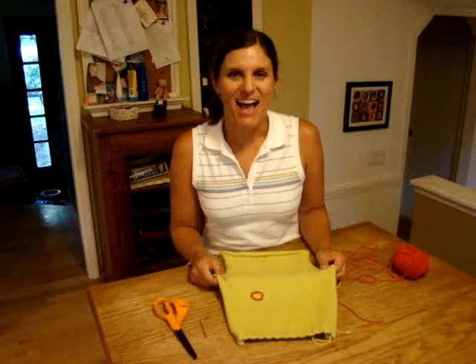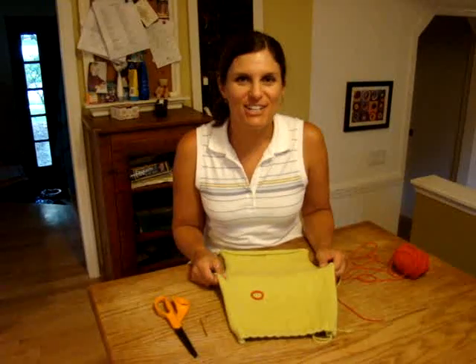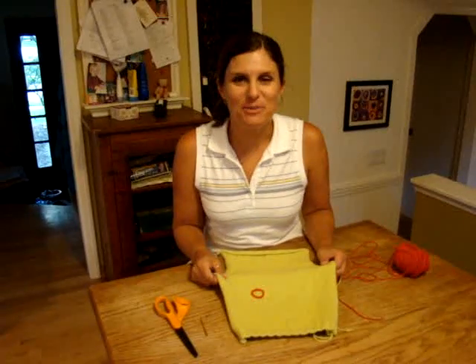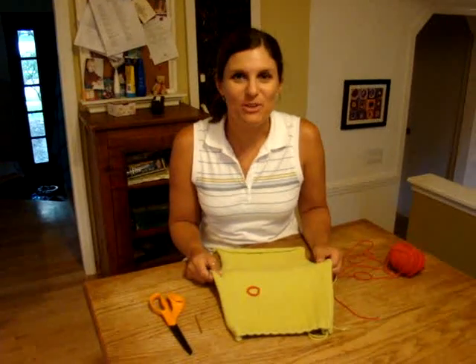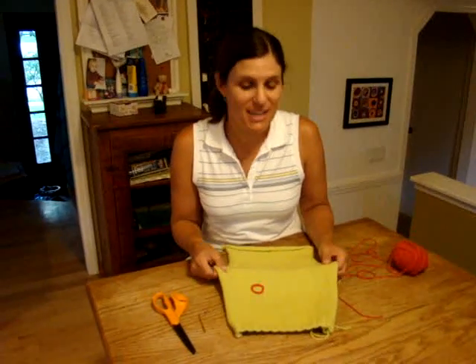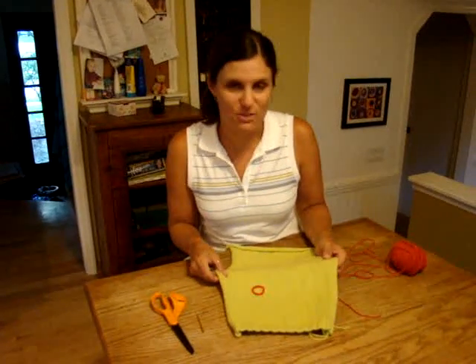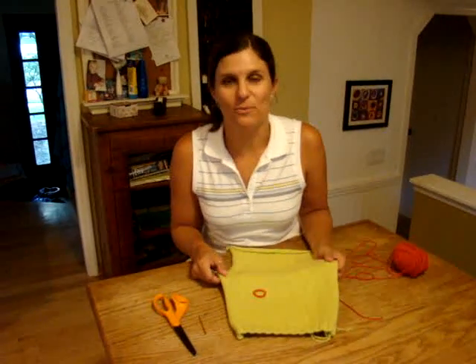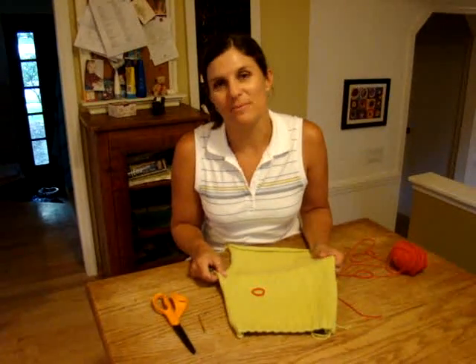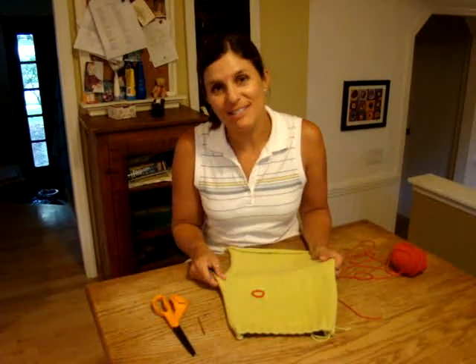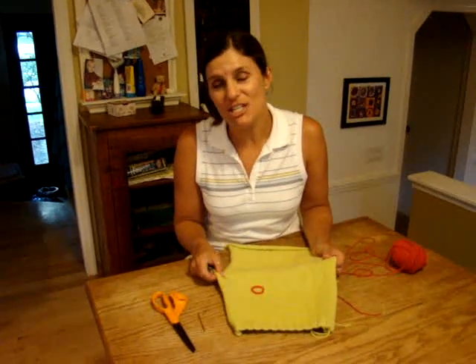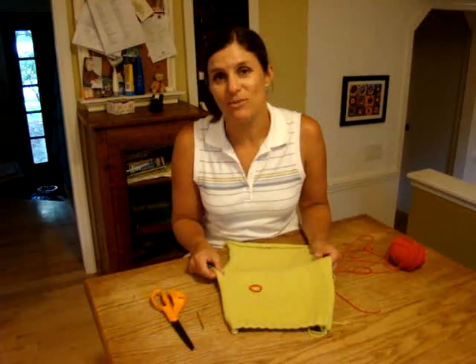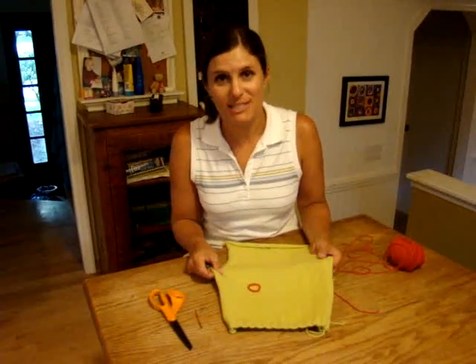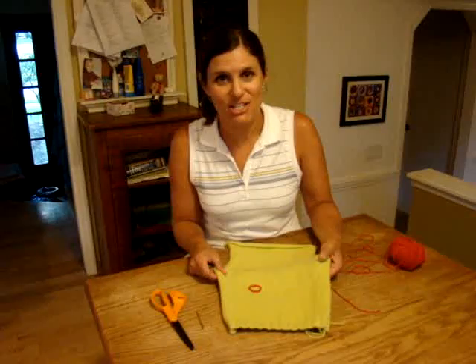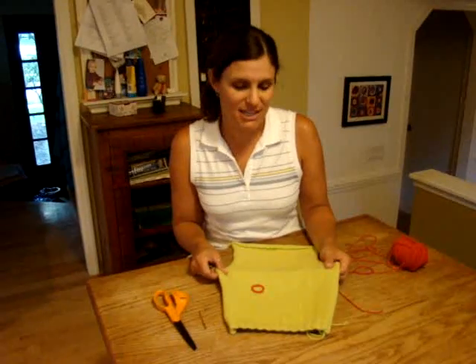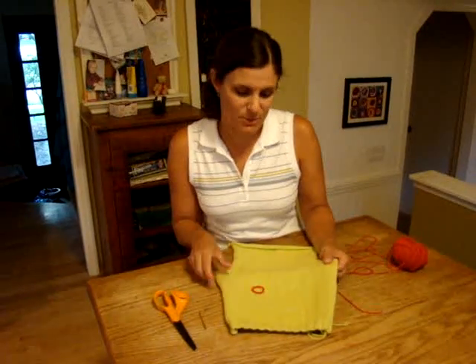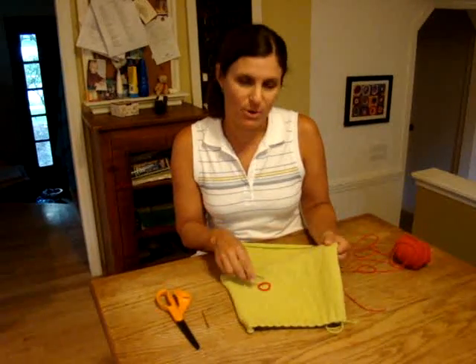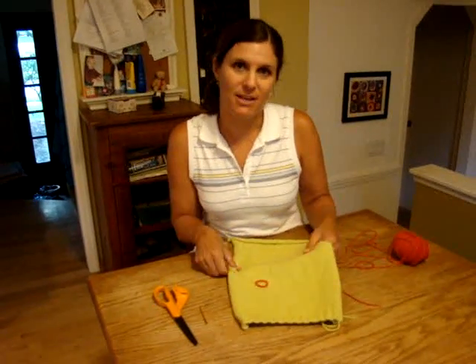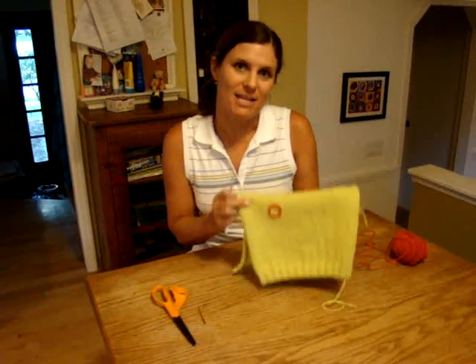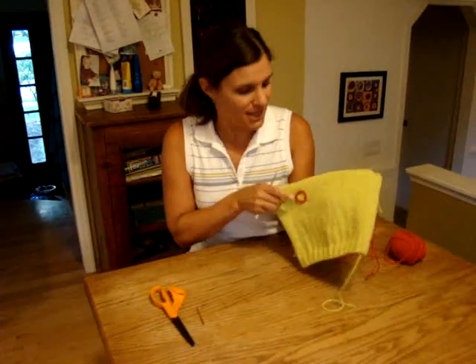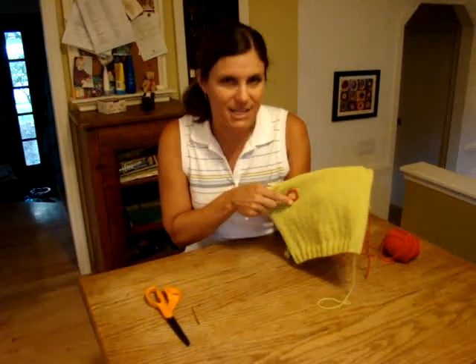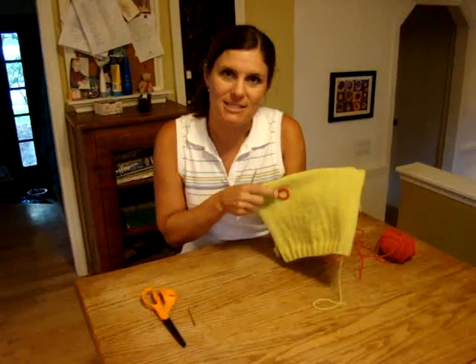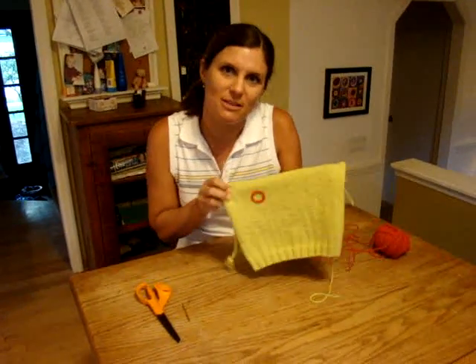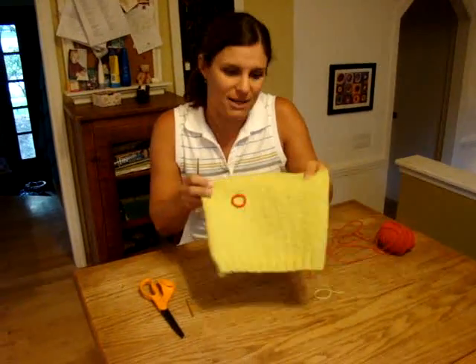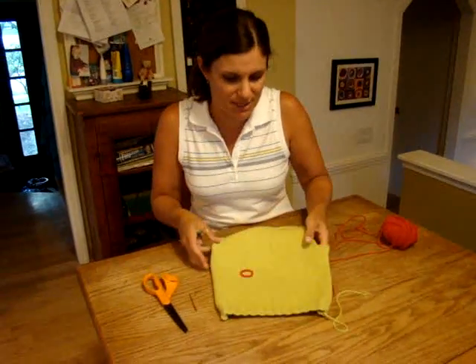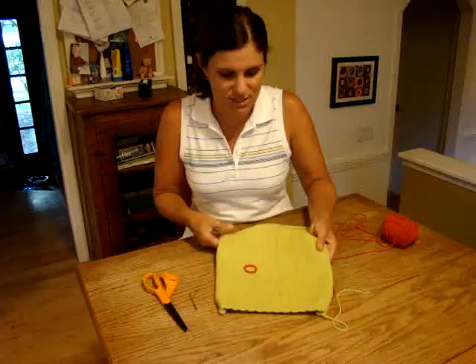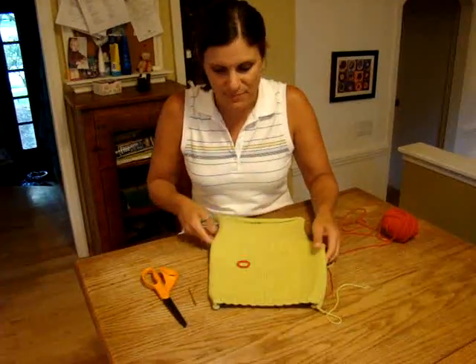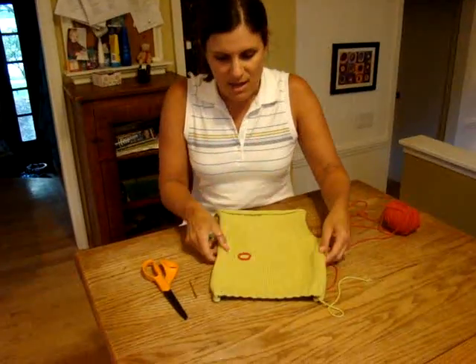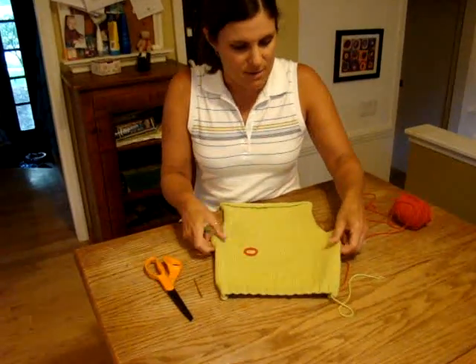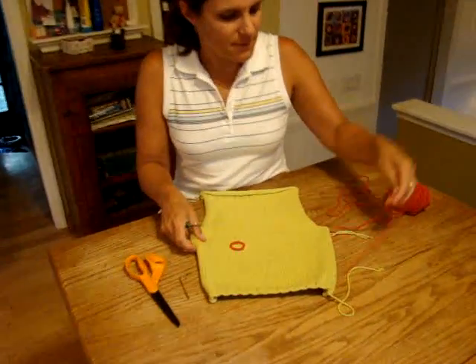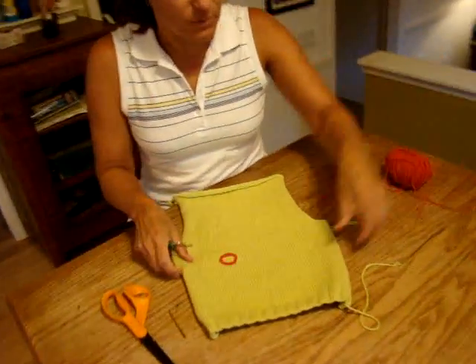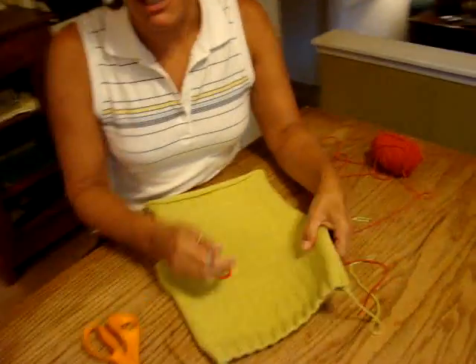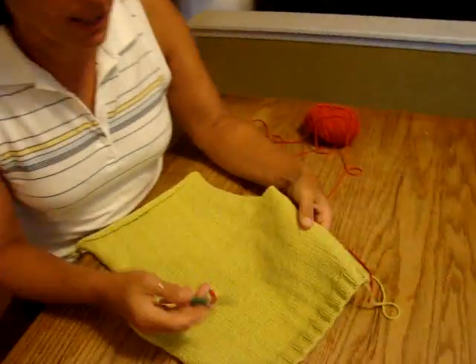Hi knitters, I'm going to show you quickly how to do the chain stitch and wrap stitch technique, which is an embroidery technique and it looks like this. I use it a lot in Itty Bitty Nursery, which you'll see shortly.